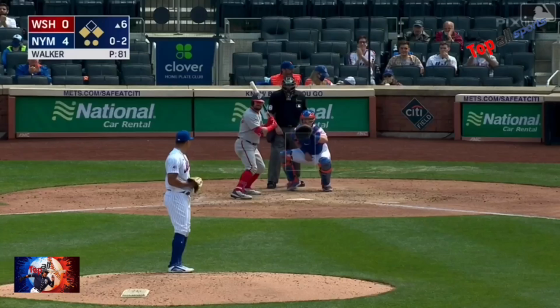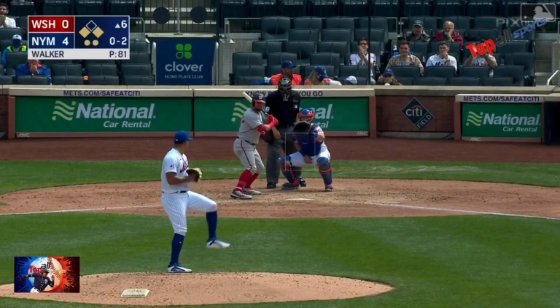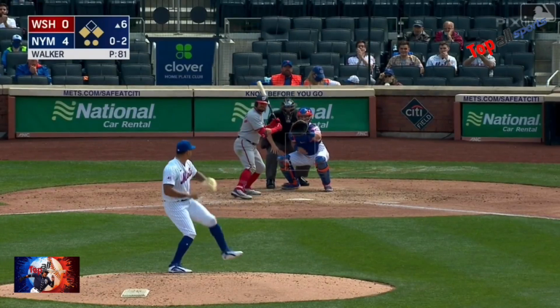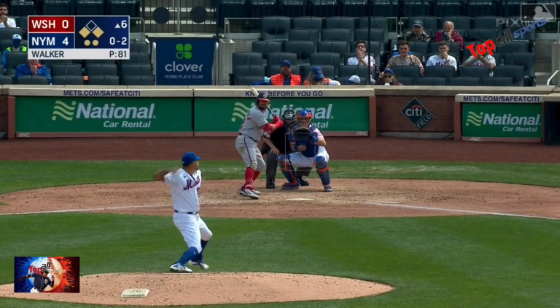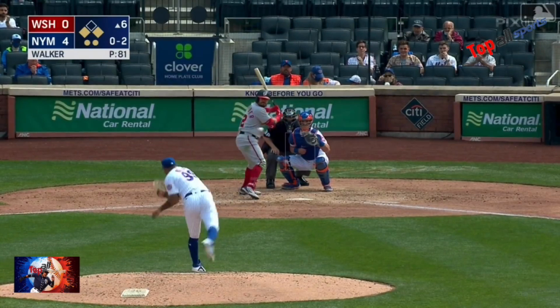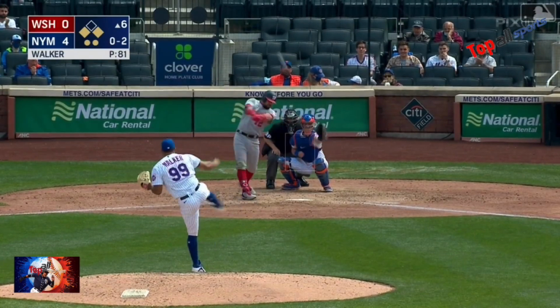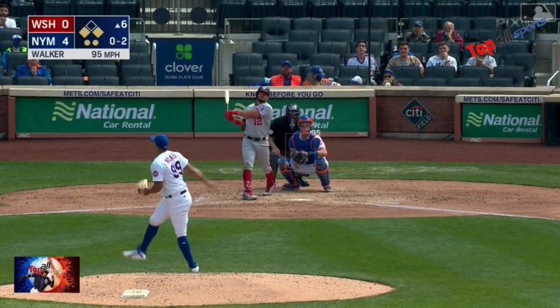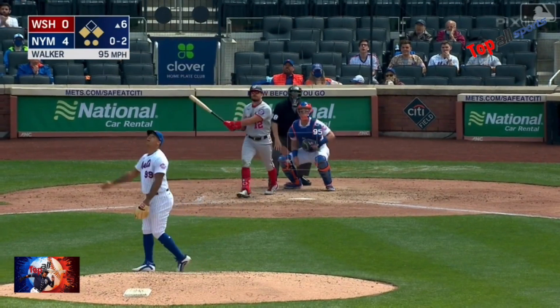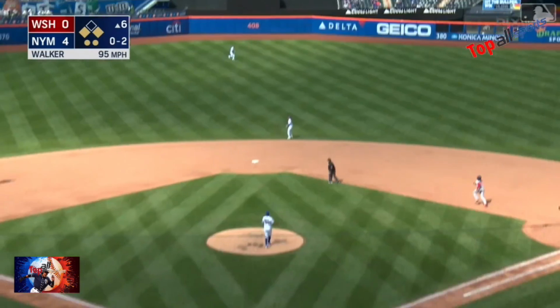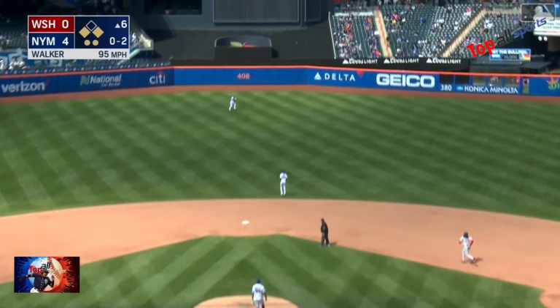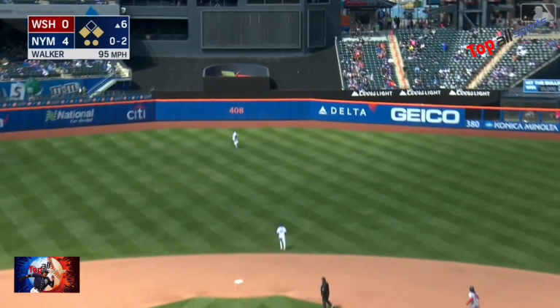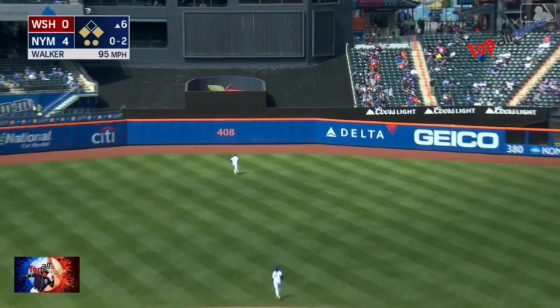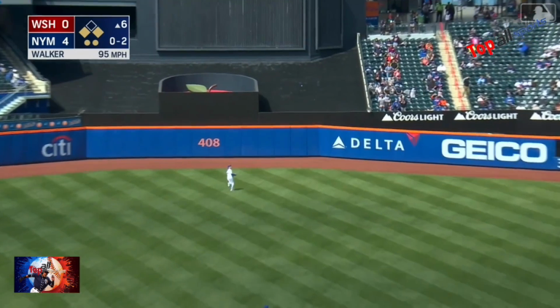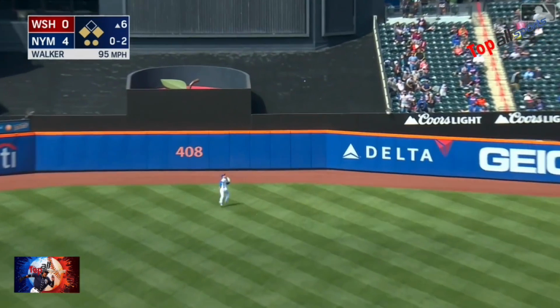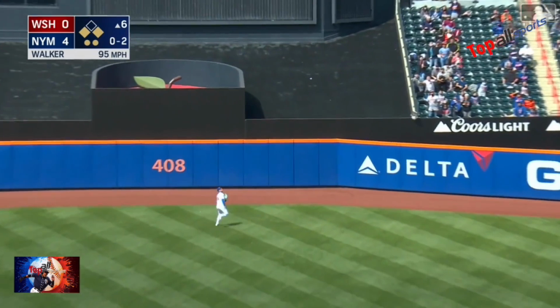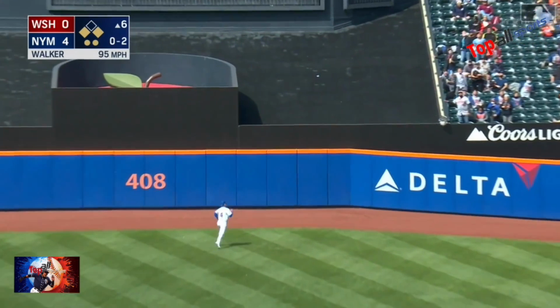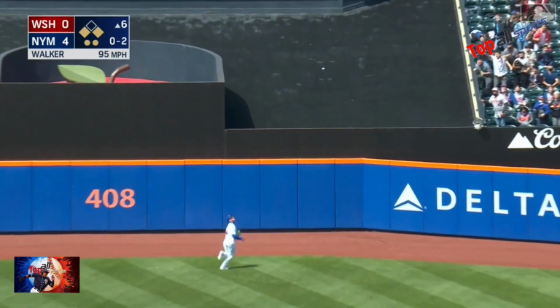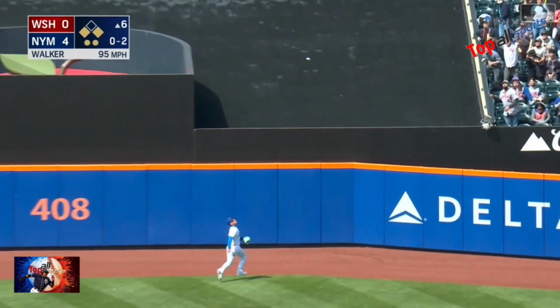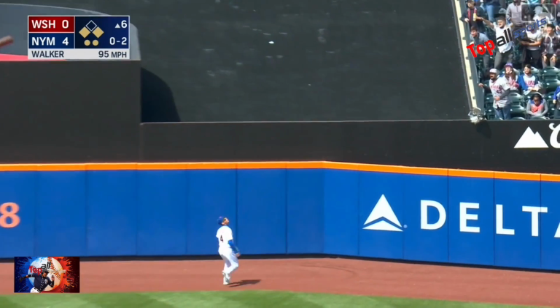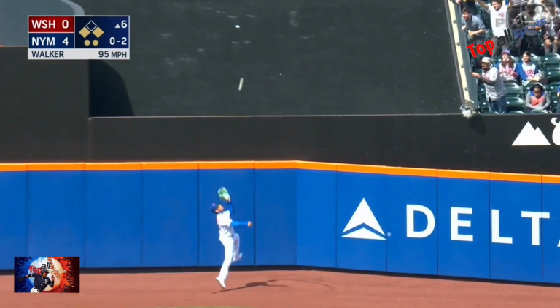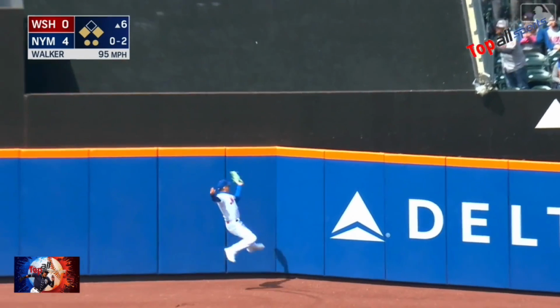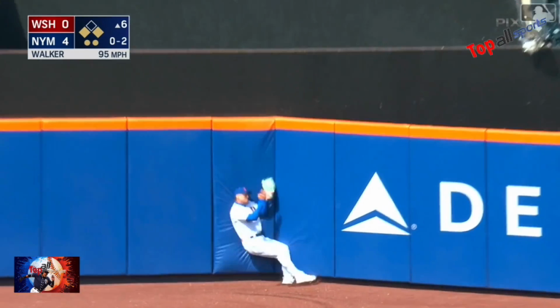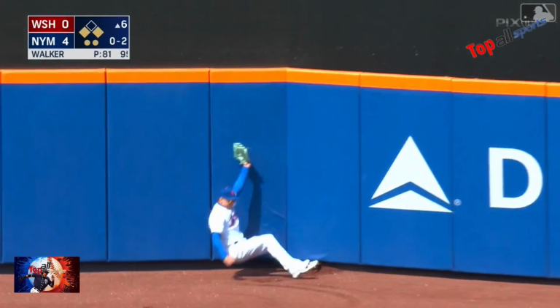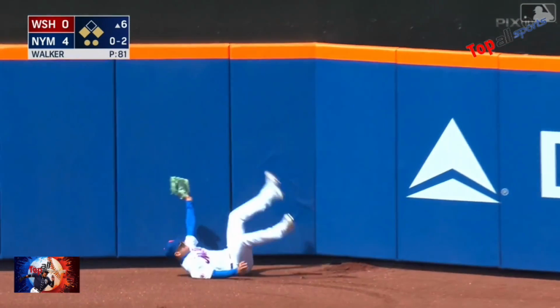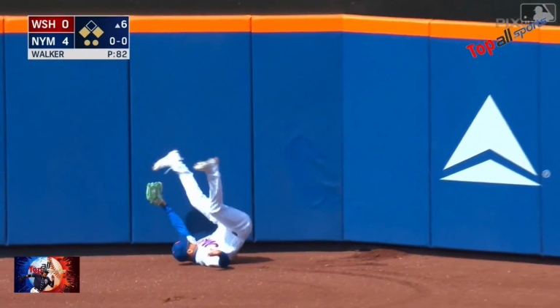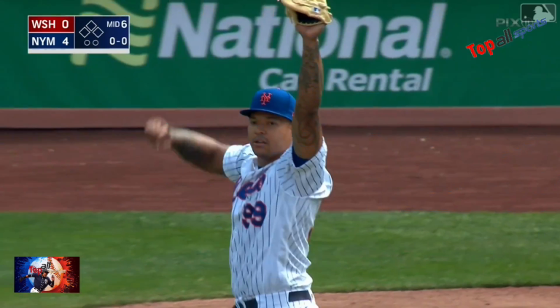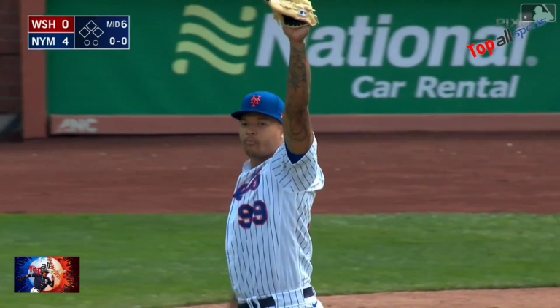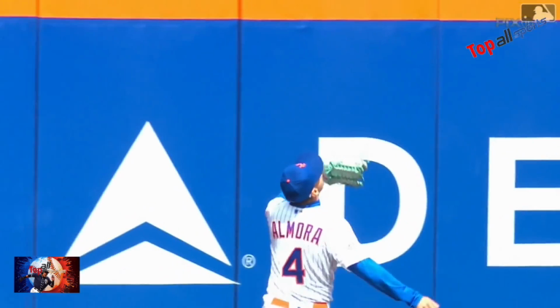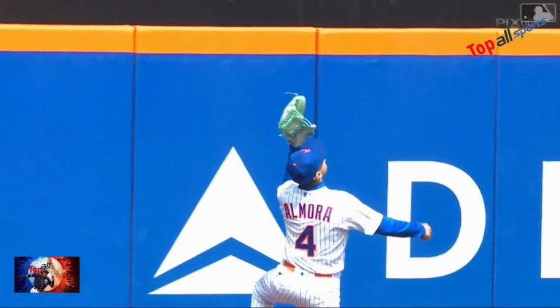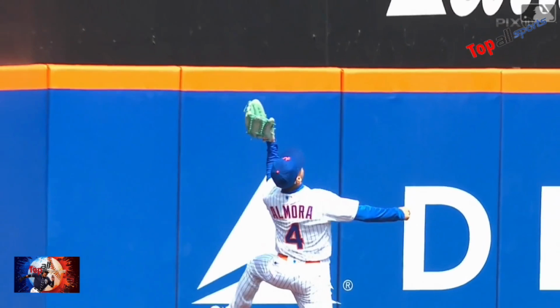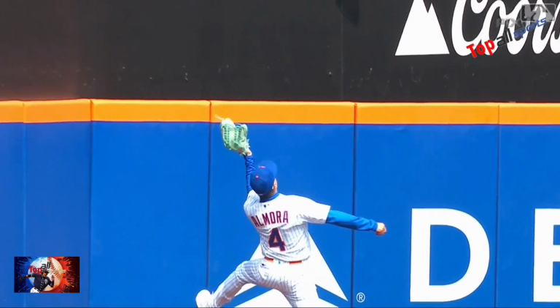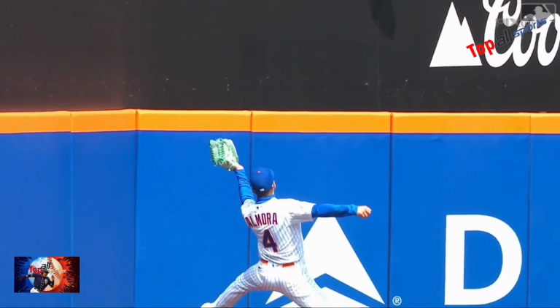0-2 to Schwarber. Fly ball center field — chasing Al Mora back, way back to the warning track, and he made the catch. Albert Al Mora.